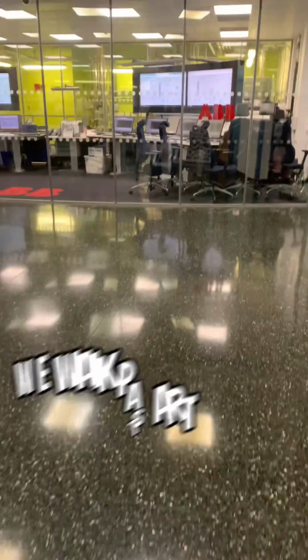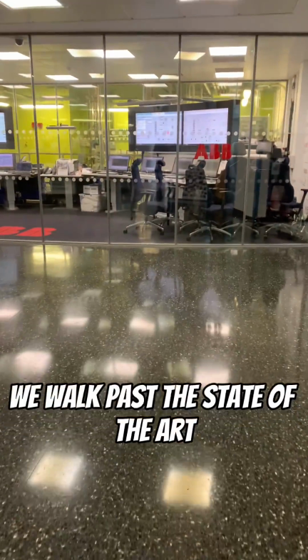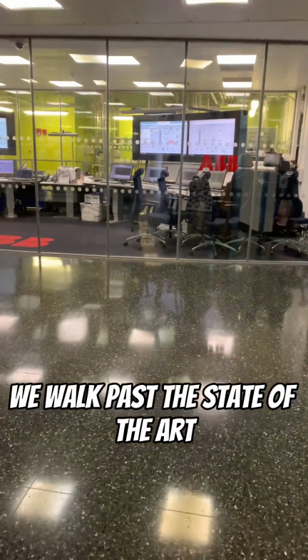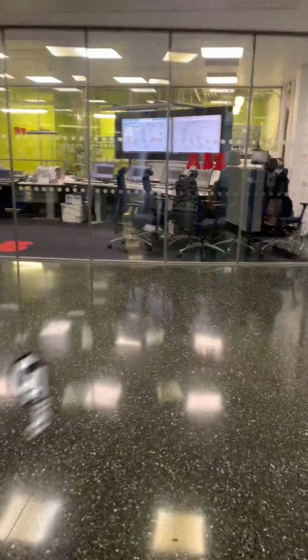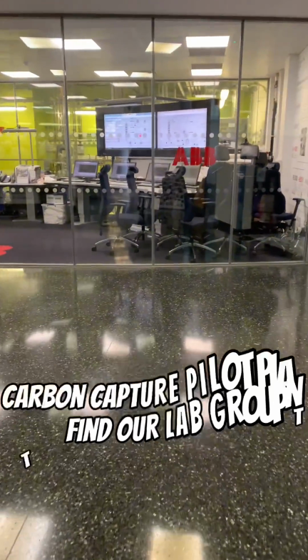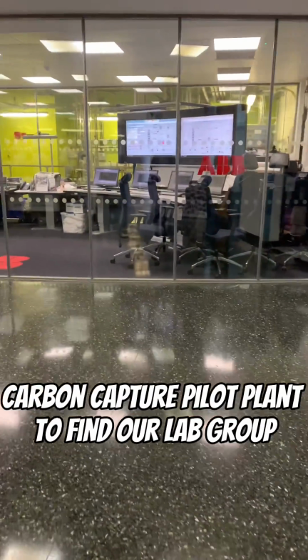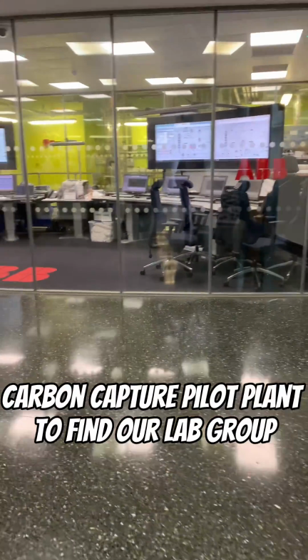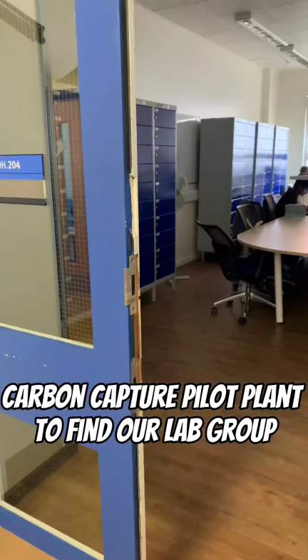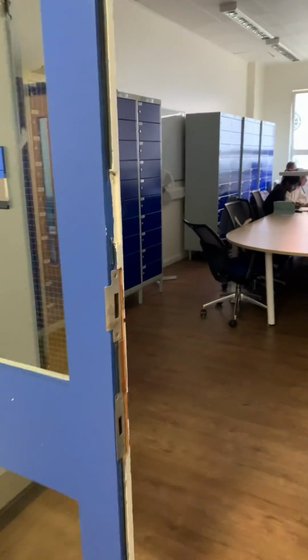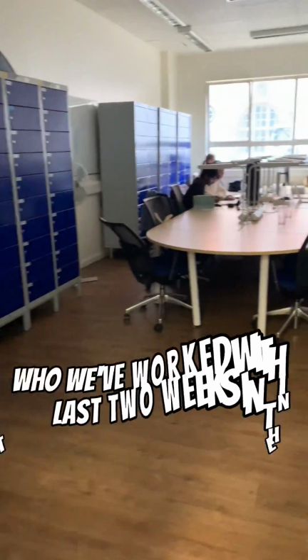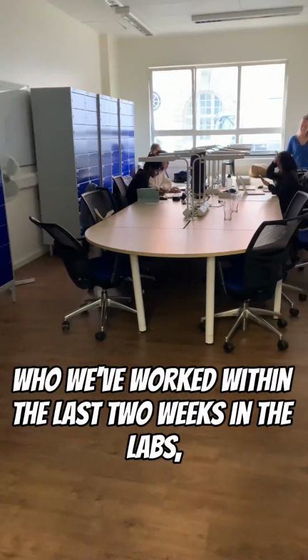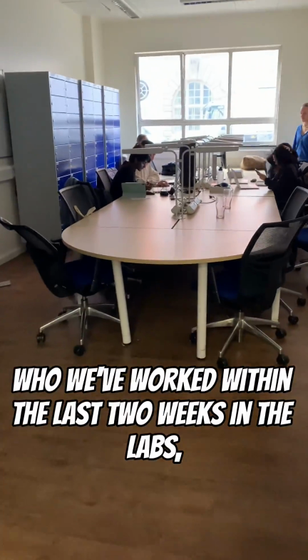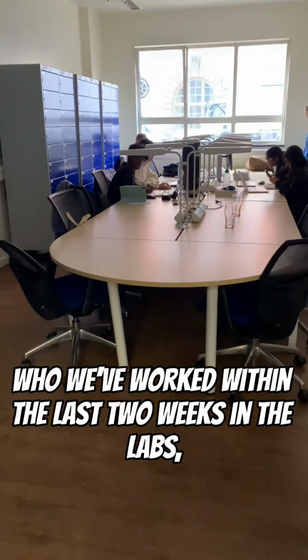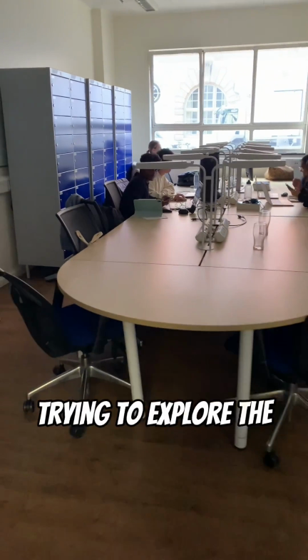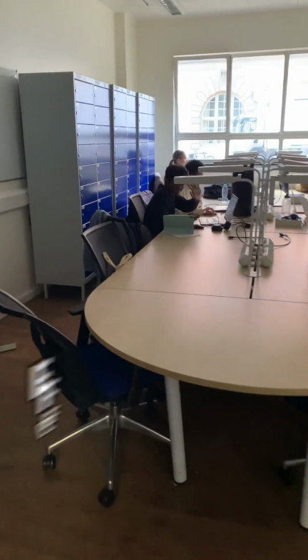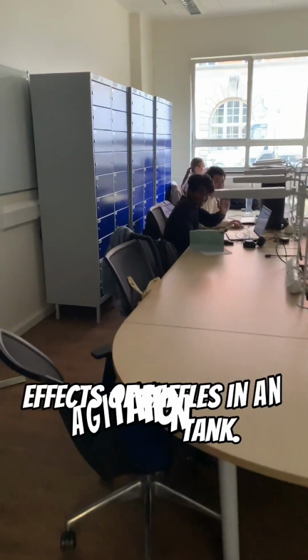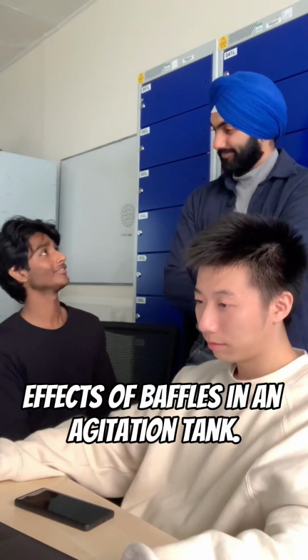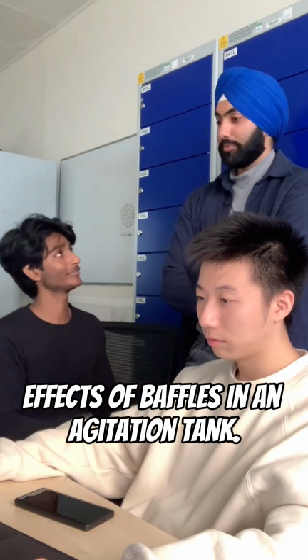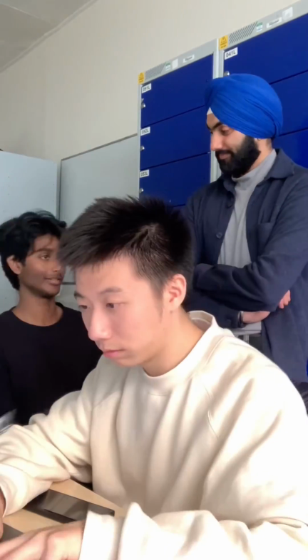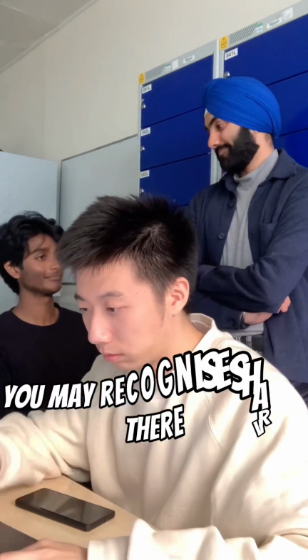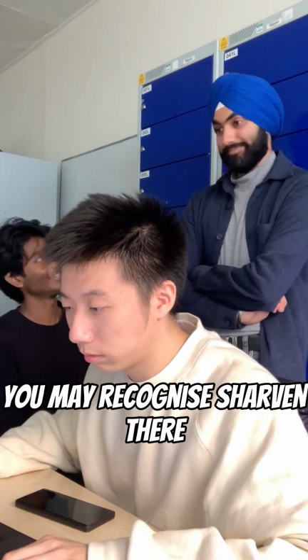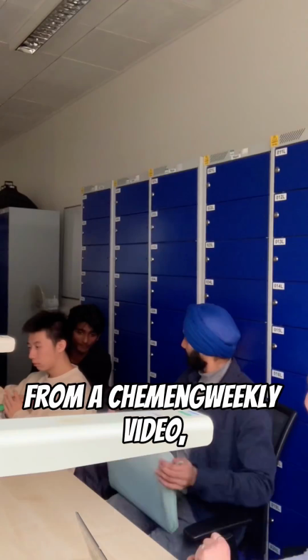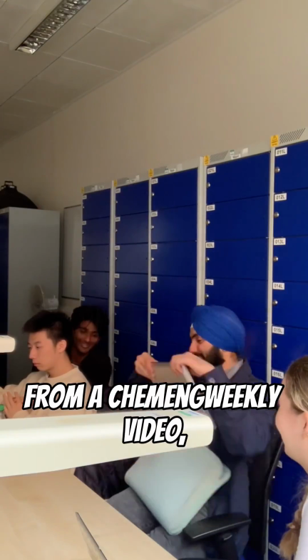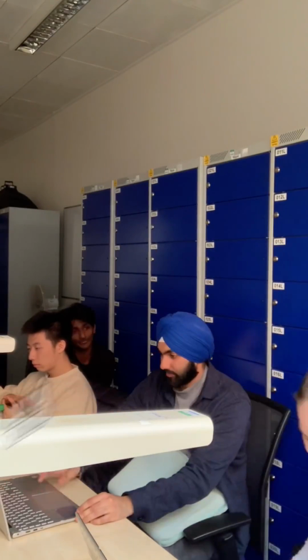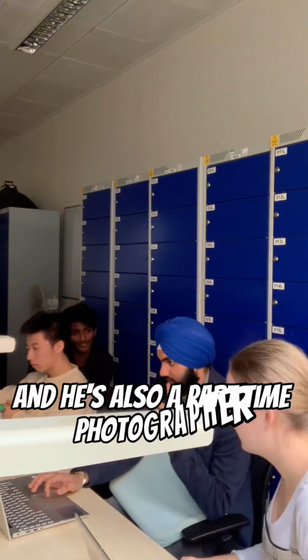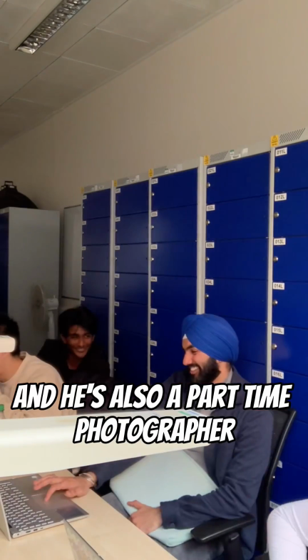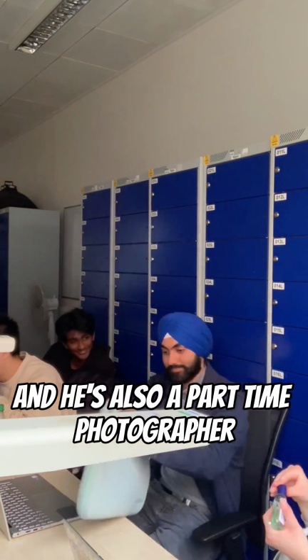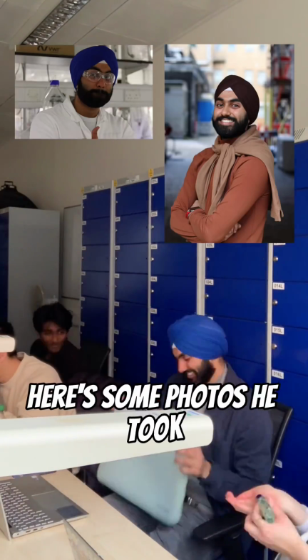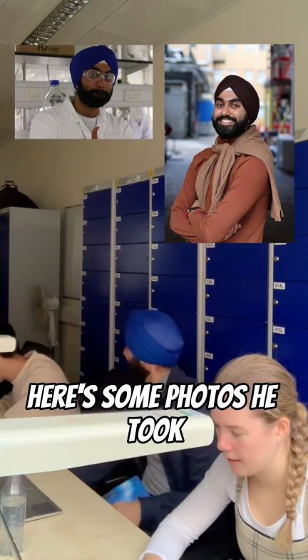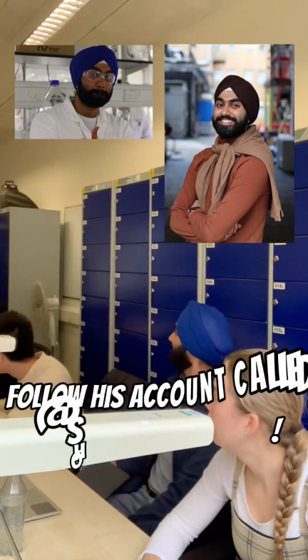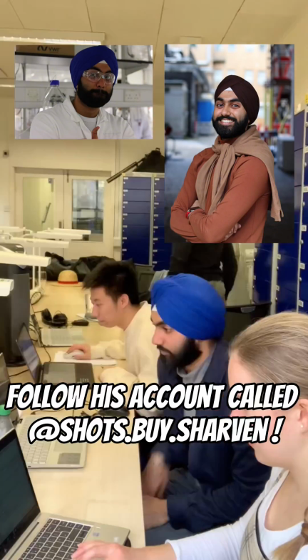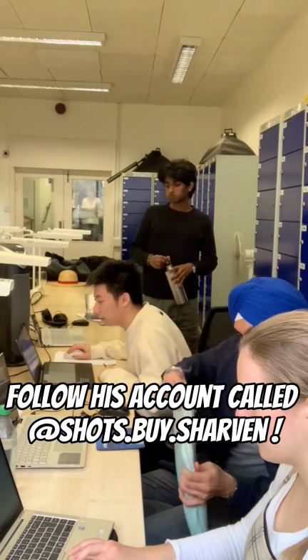We walk past the state-of-the-art carbon capture pilot plant to find our lab group, who we've worked with in the last two weeks in the labs trying to explore the effects of baffles and agitation tanks. You may recognise Sharveen there from a ChemEng Weekly video — he's also a part-time photographer. Here are some photos he took; follow his account called Shots by Sharveen.